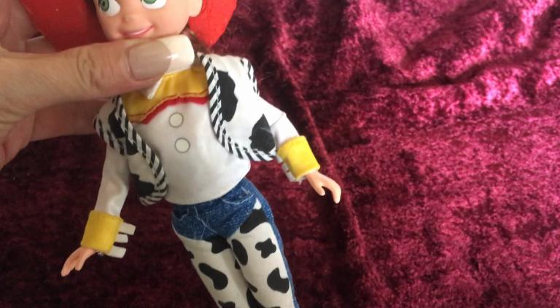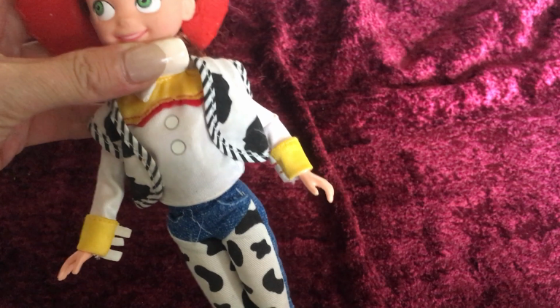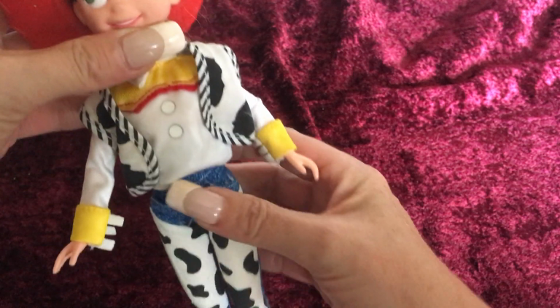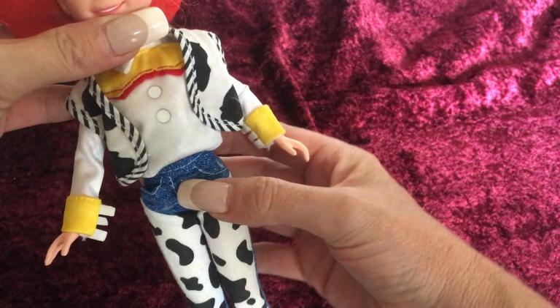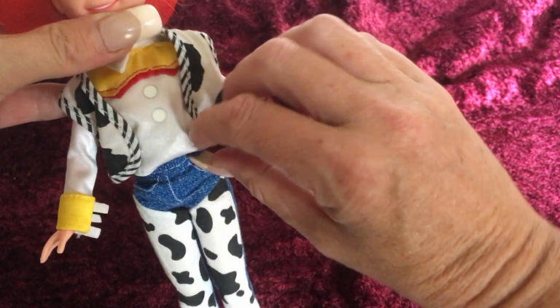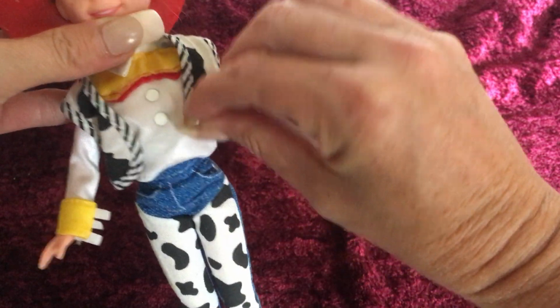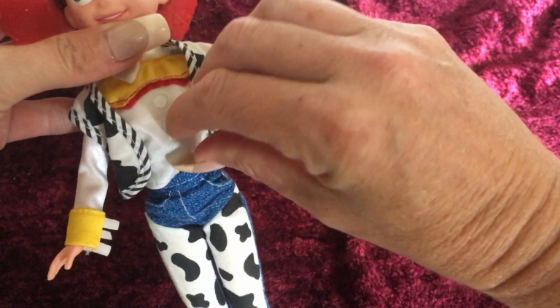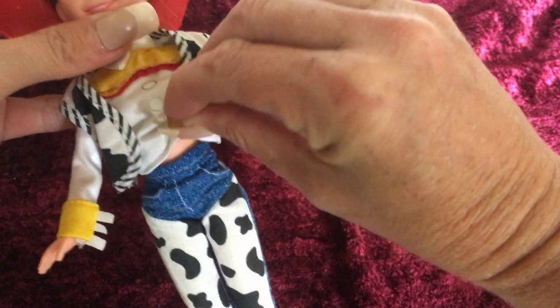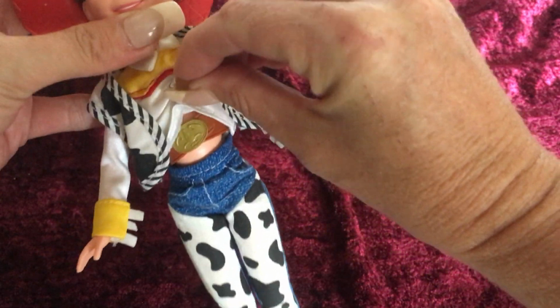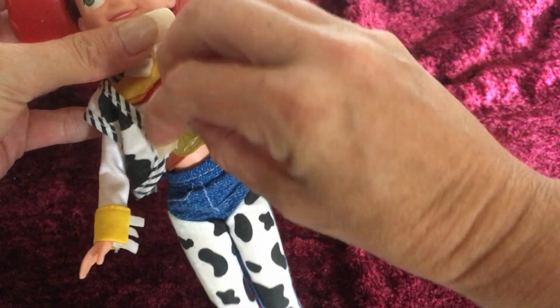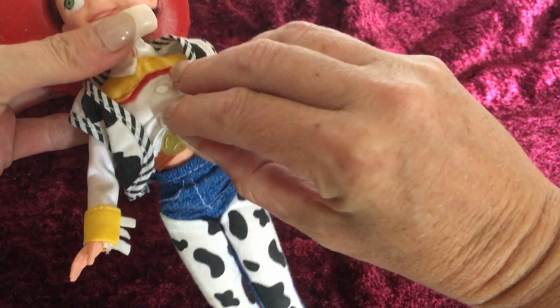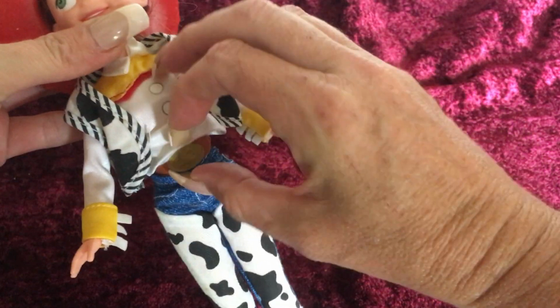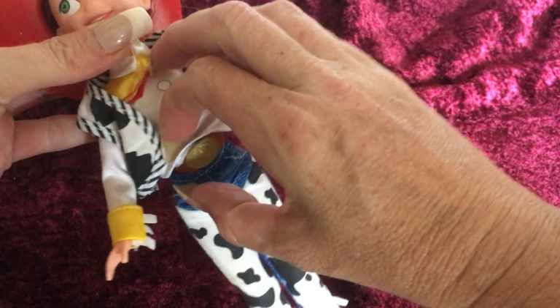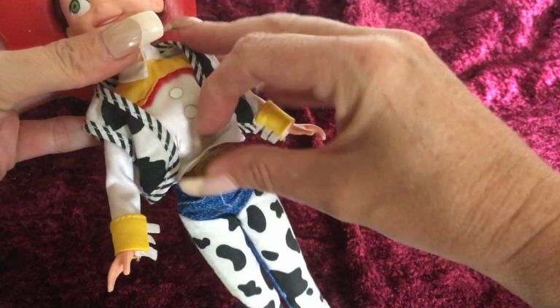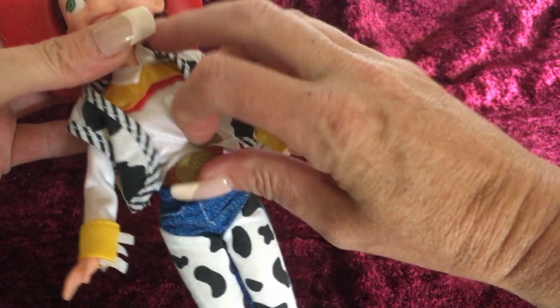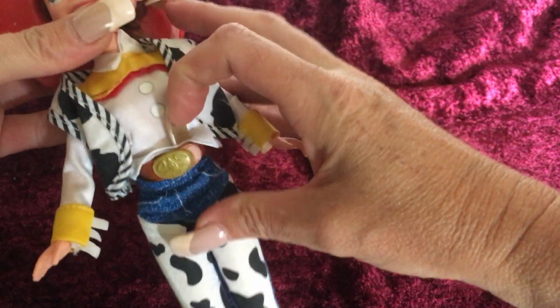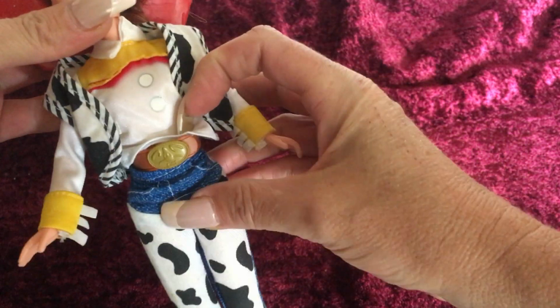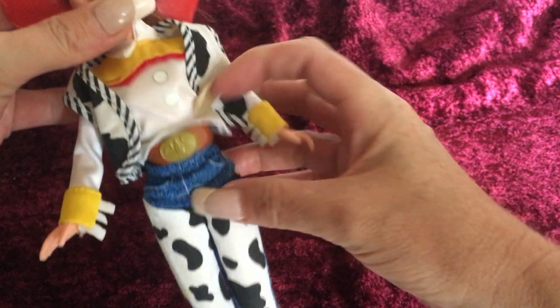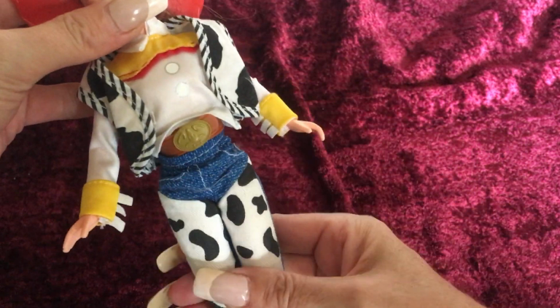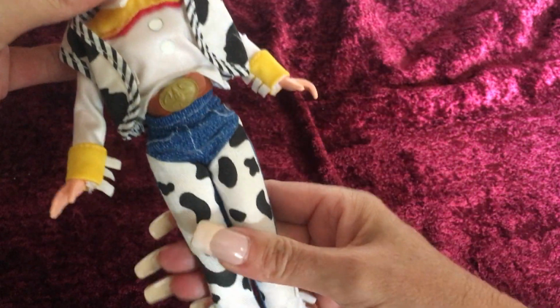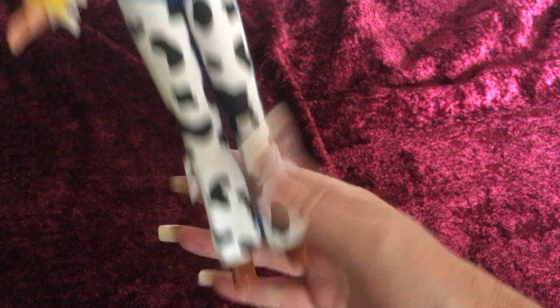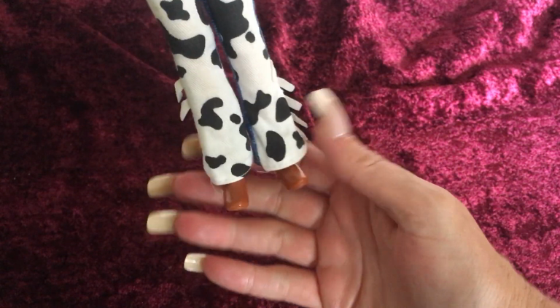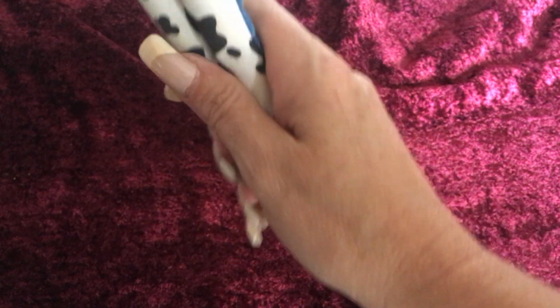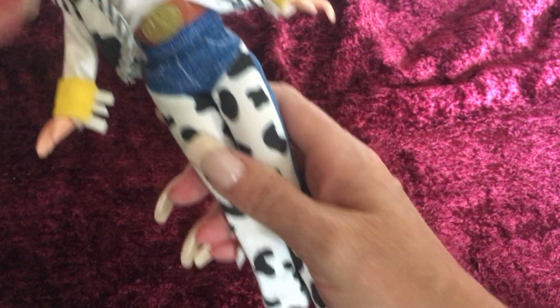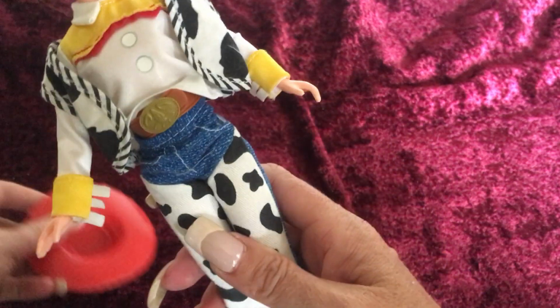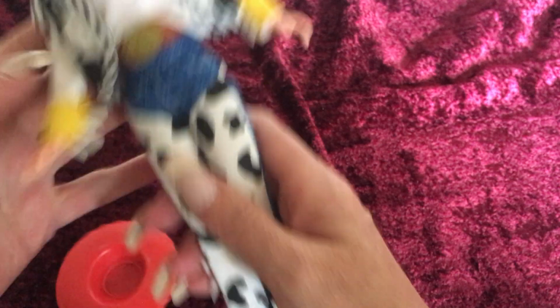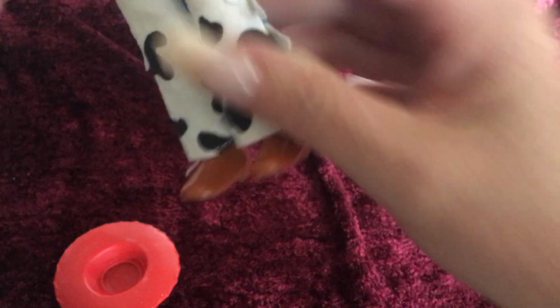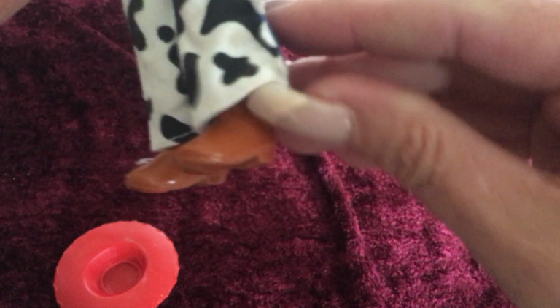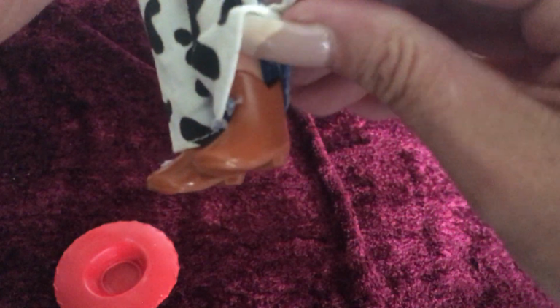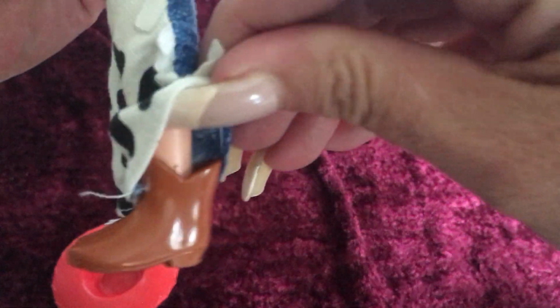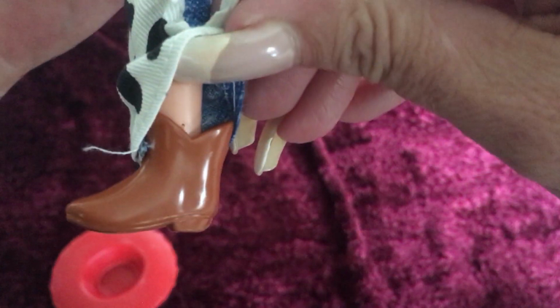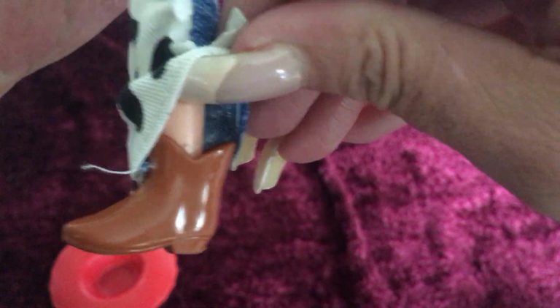So that is her complete outfit. She's got everything else — her belt is up underneath here. So there's her belt. I haven't put her back together yet or cleaned her up. And then her little boots — they're like little half boots.